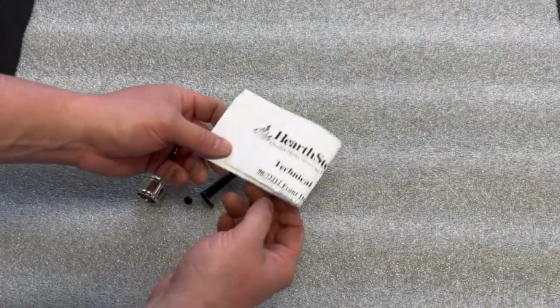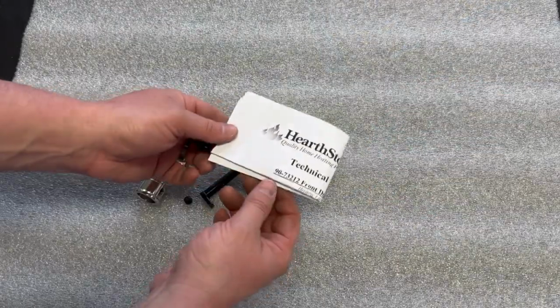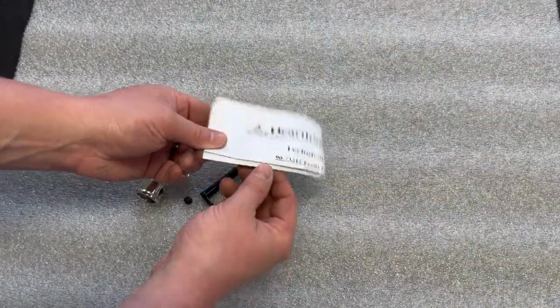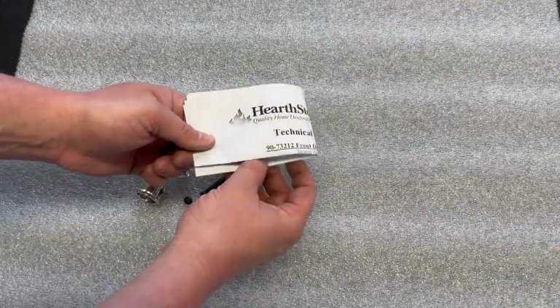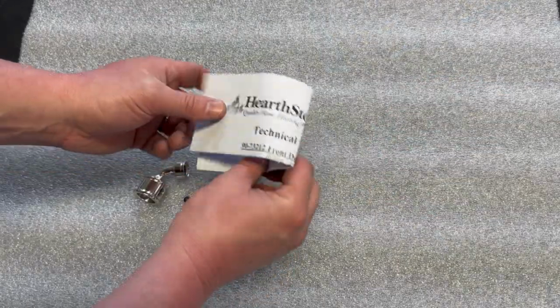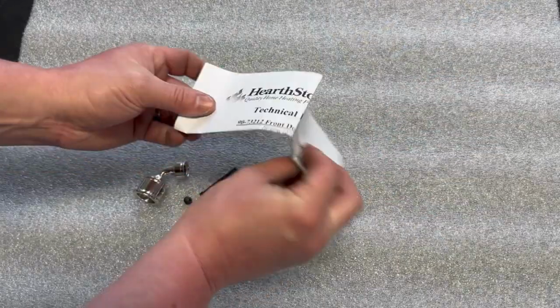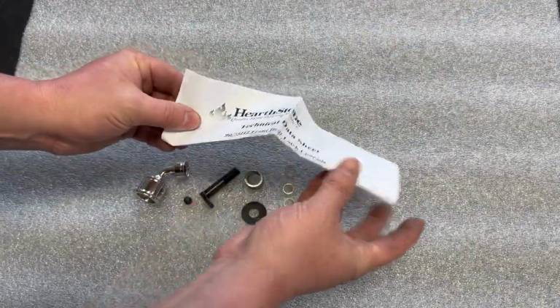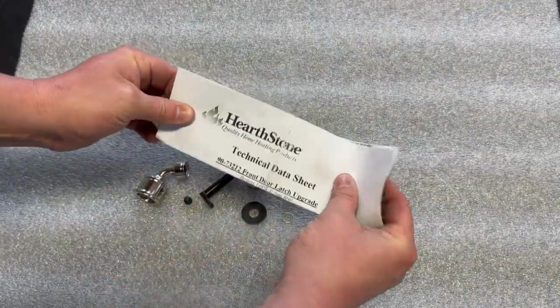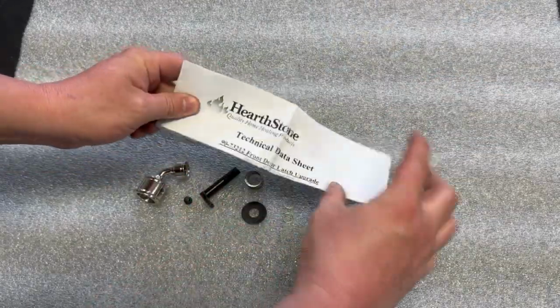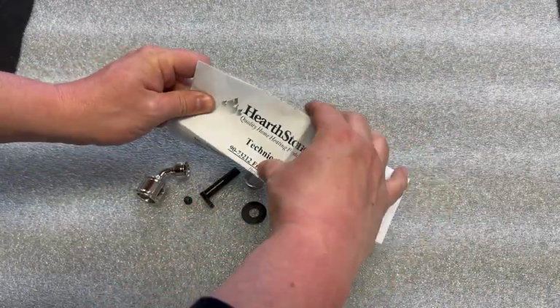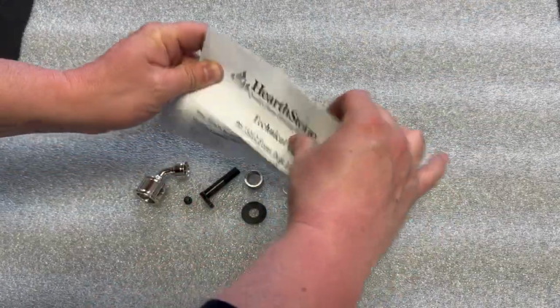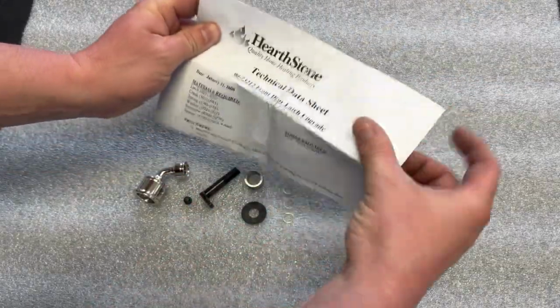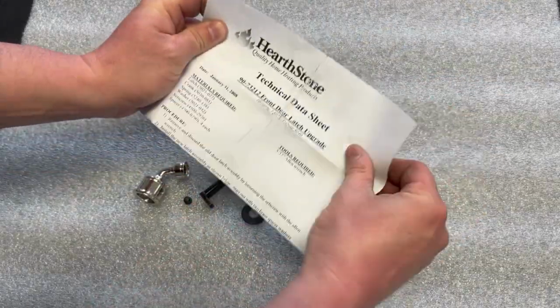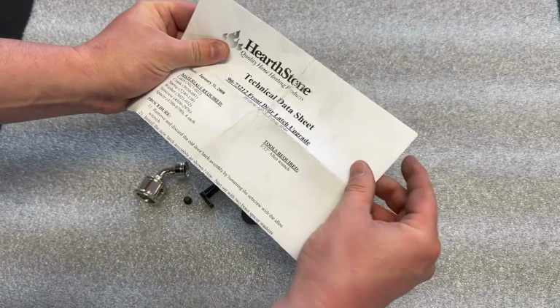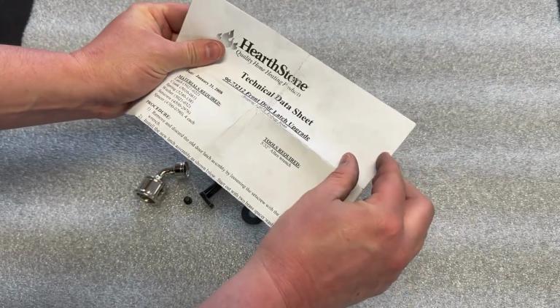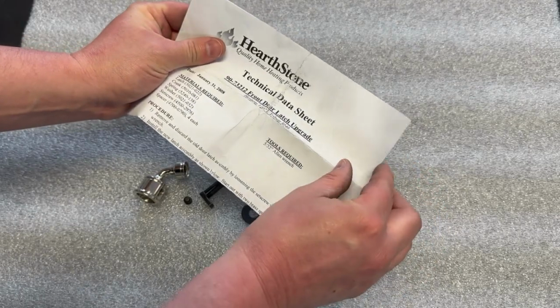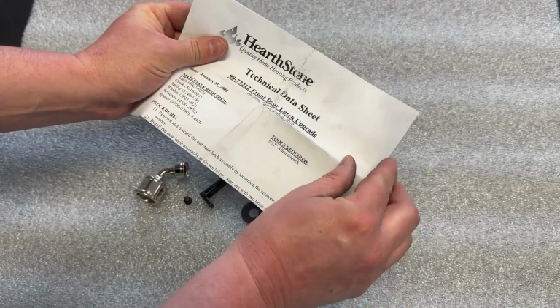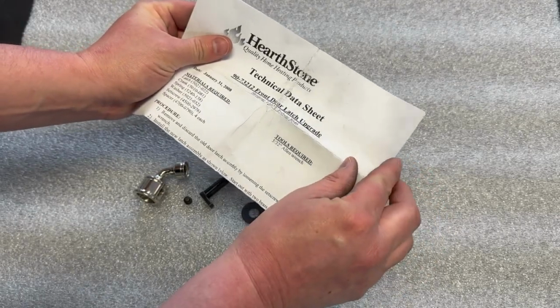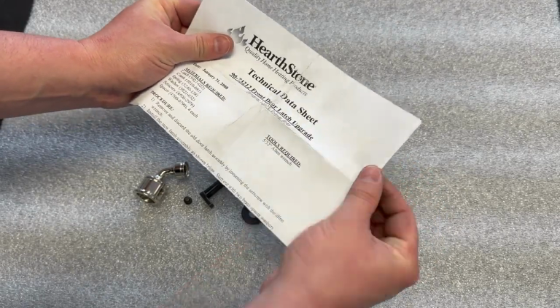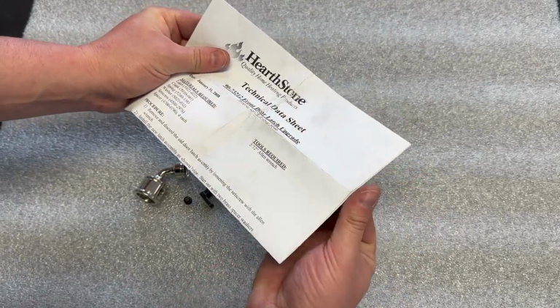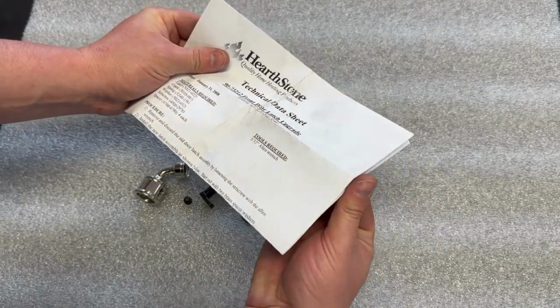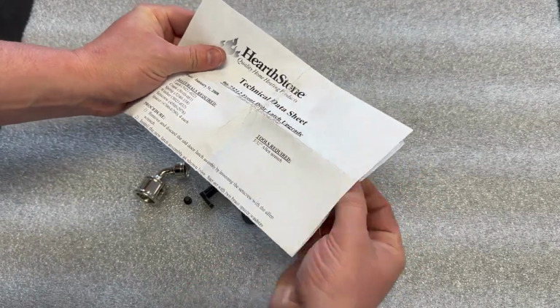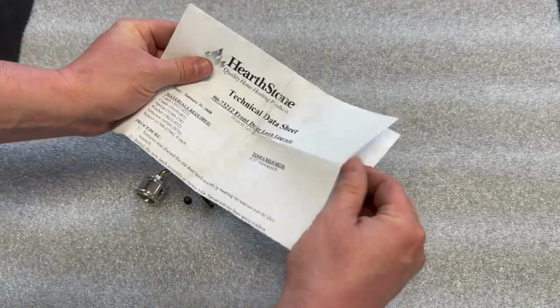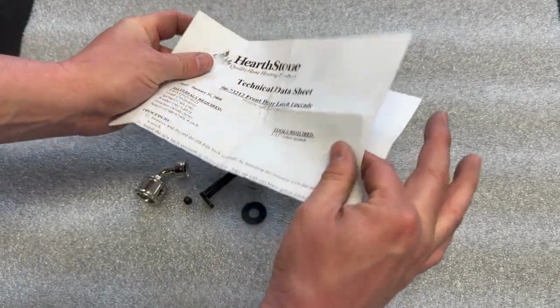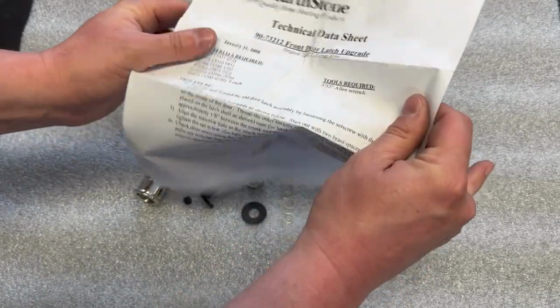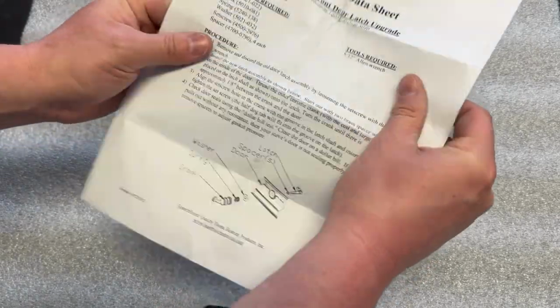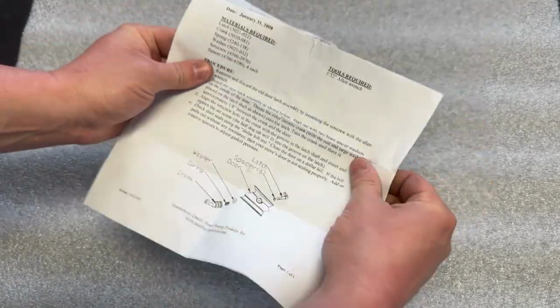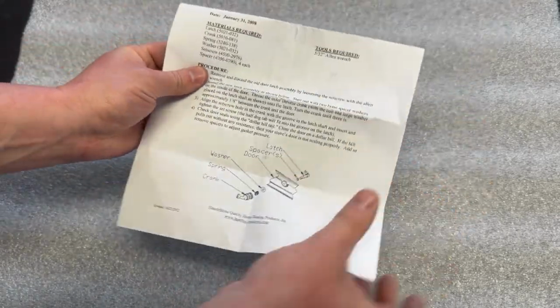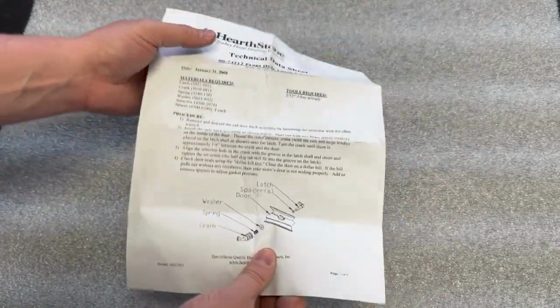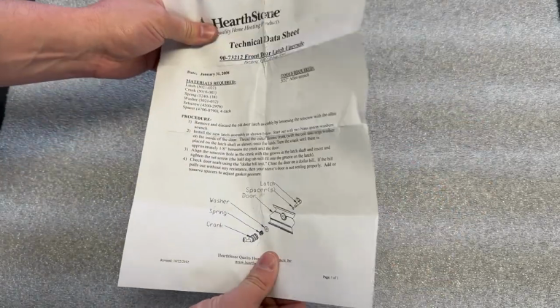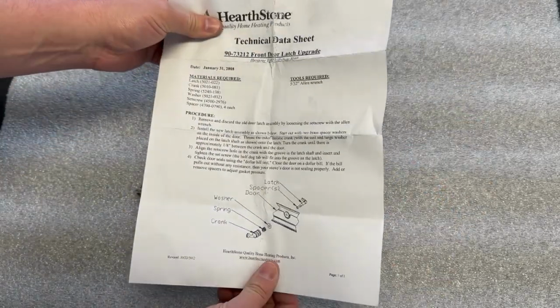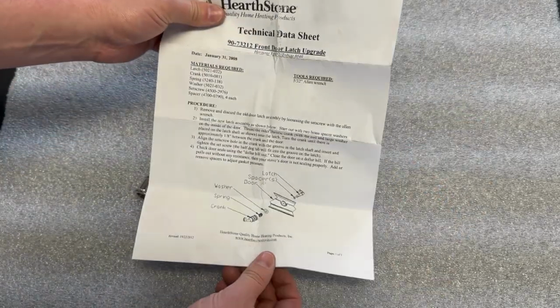The included instructions explain how easy this kit is to install. There's even a diagram illustrating the arrangement of each component.